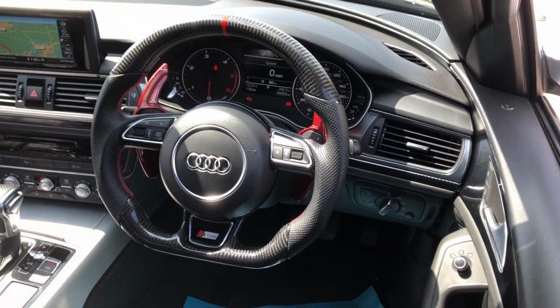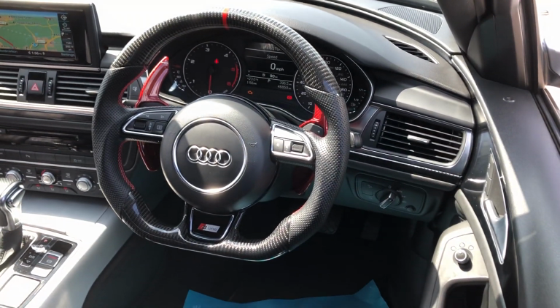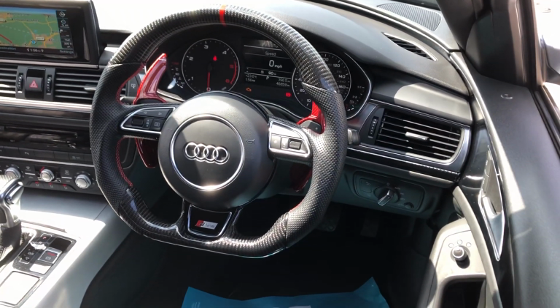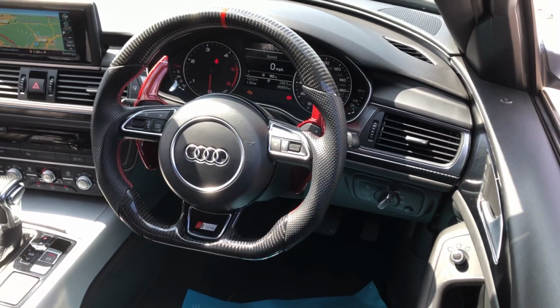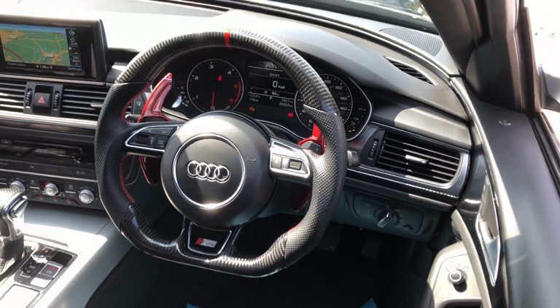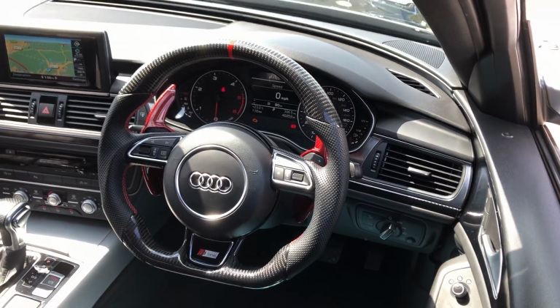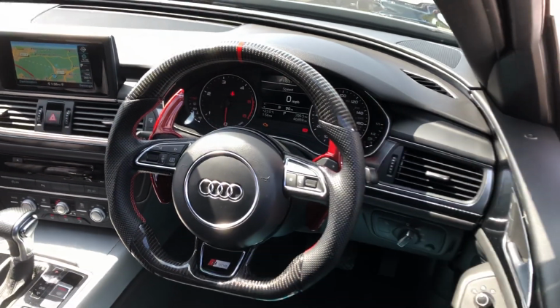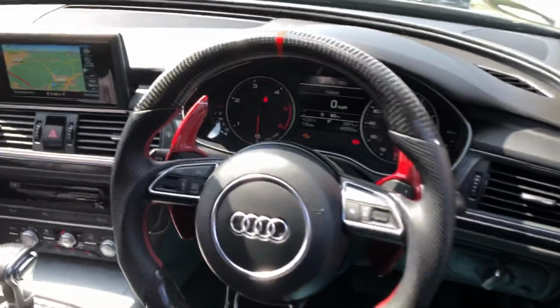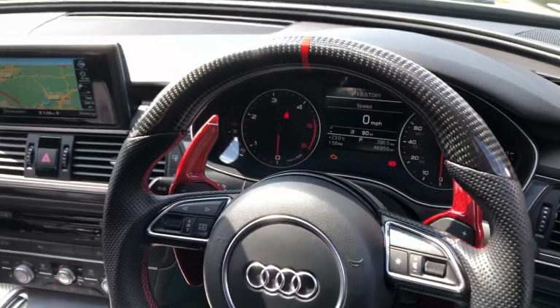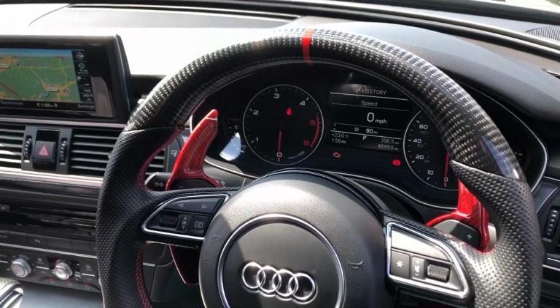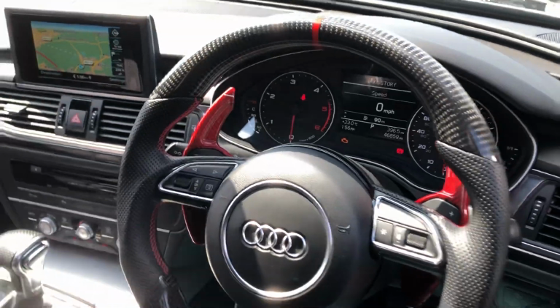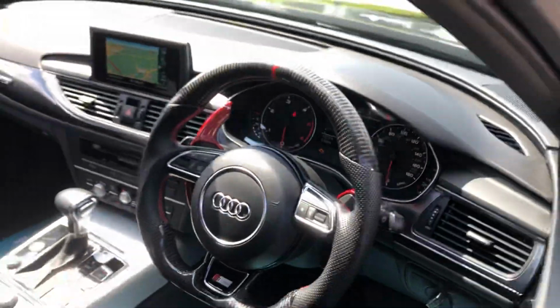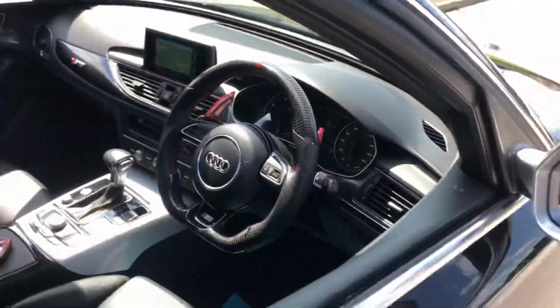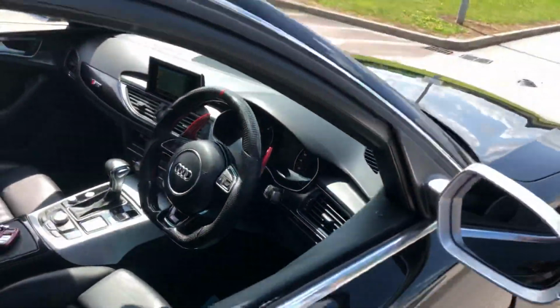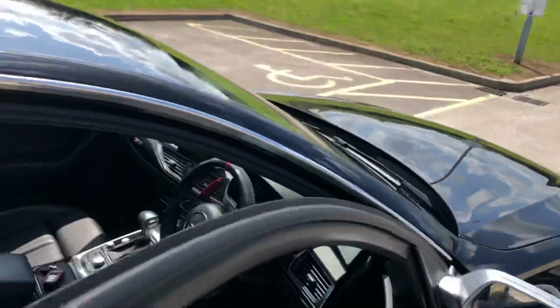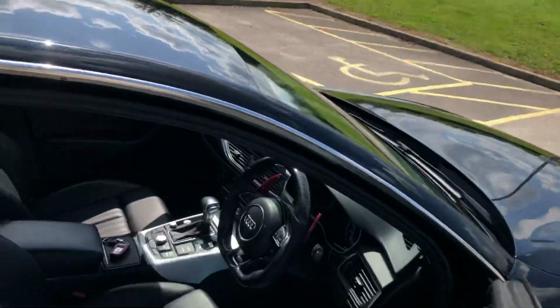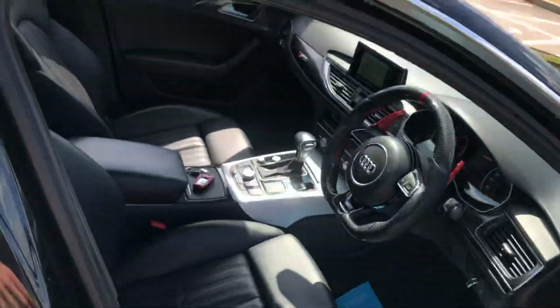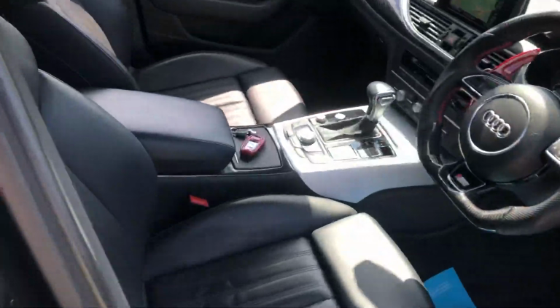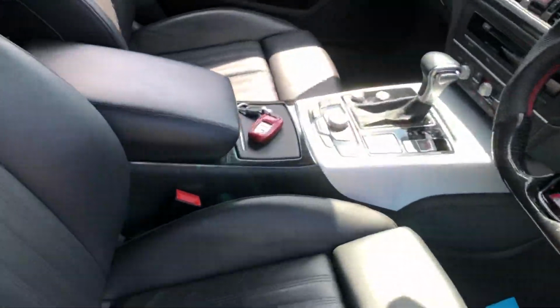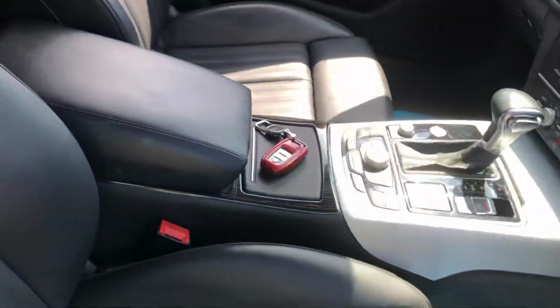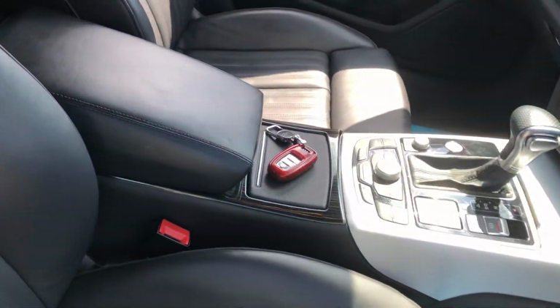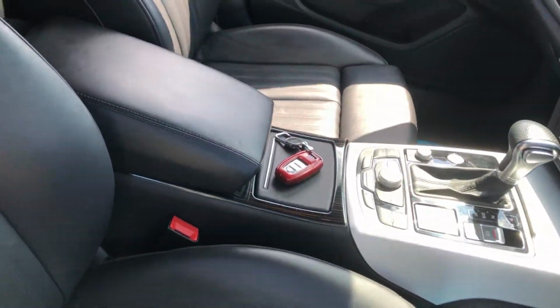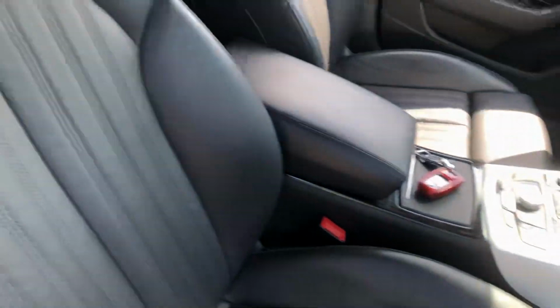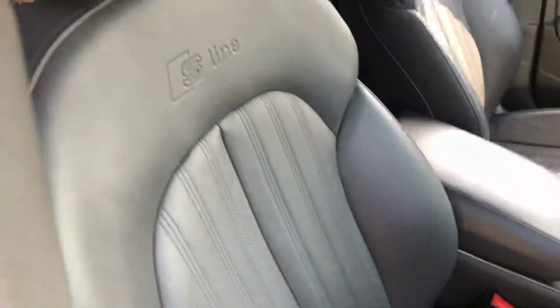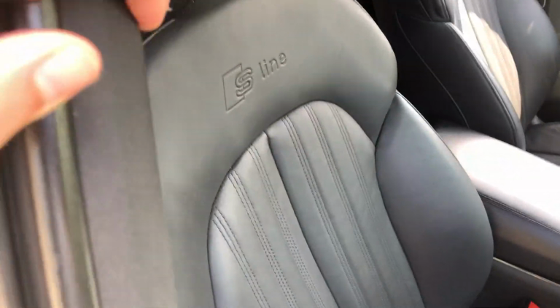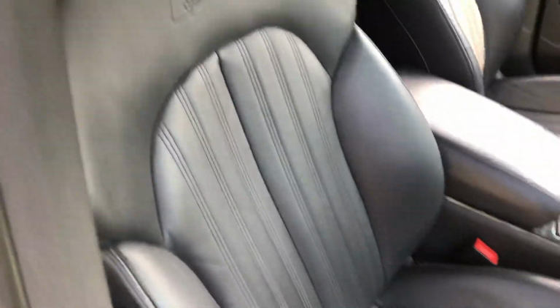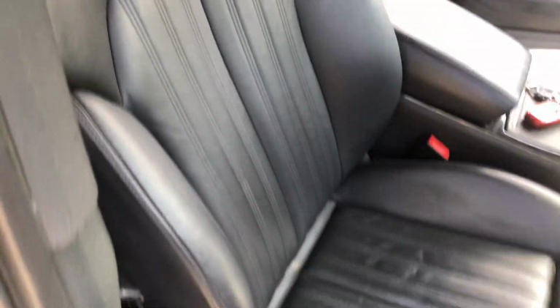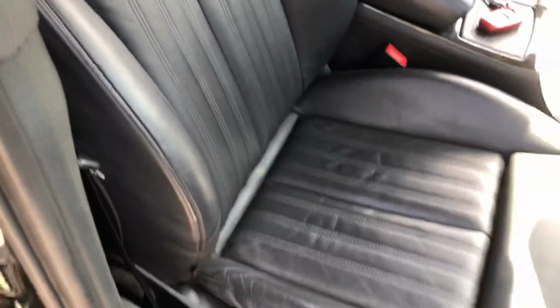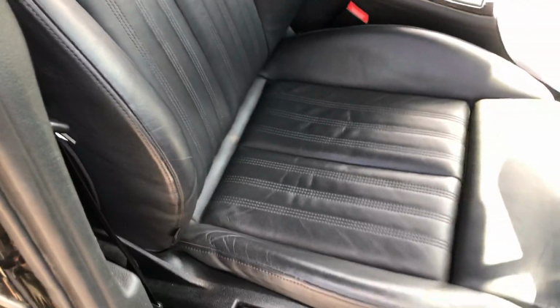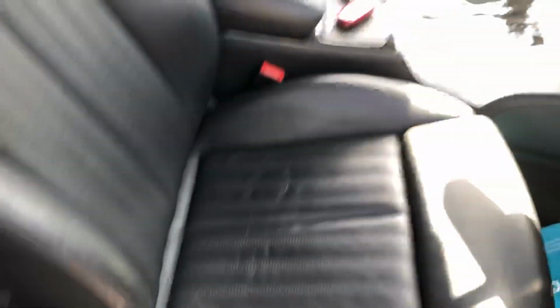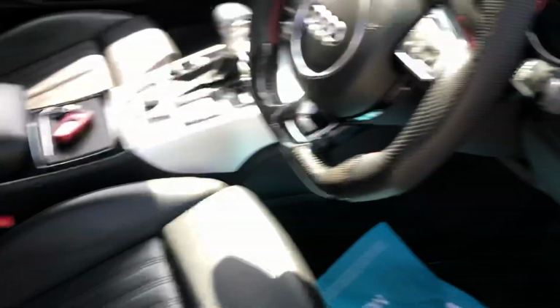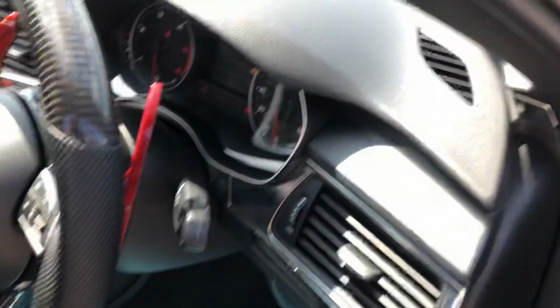Aftermarket Audi steering wheel, carbon fiber style with carbon fiber style paddle extenders, carbon fiber style key covering, full leather.